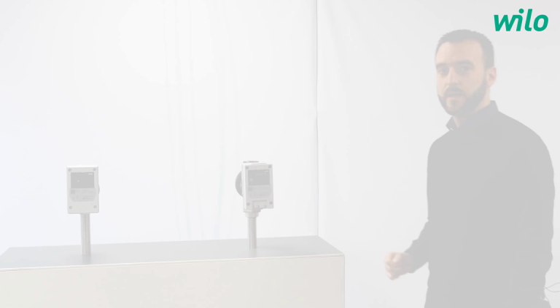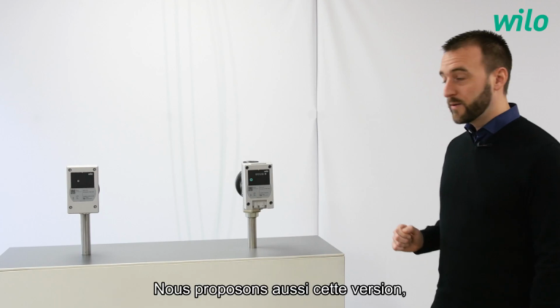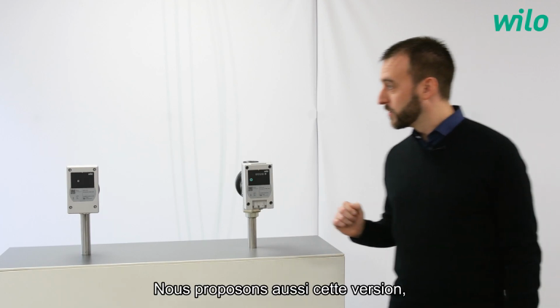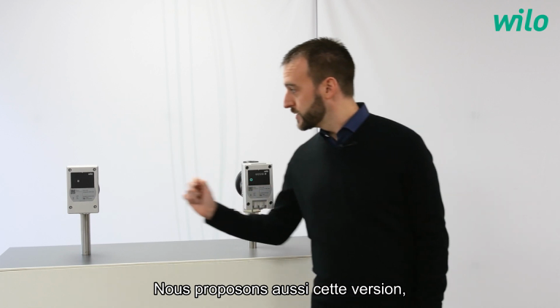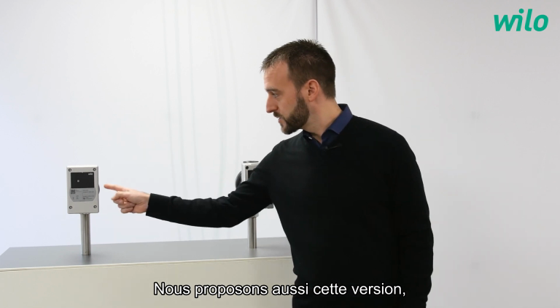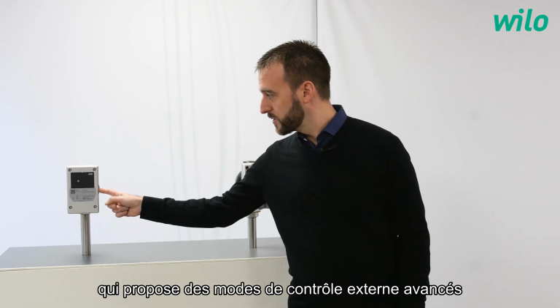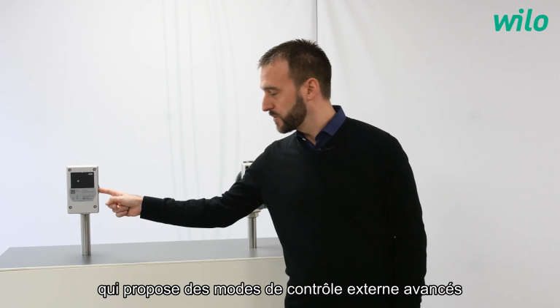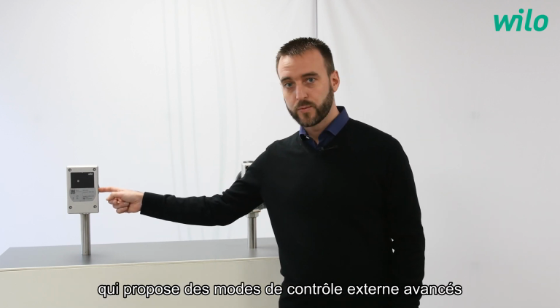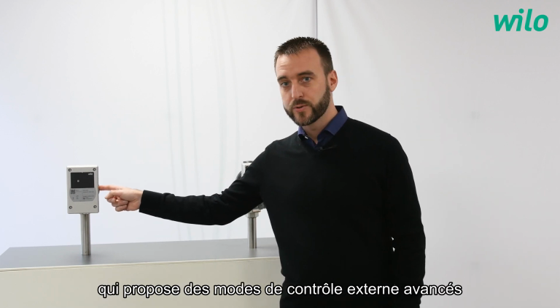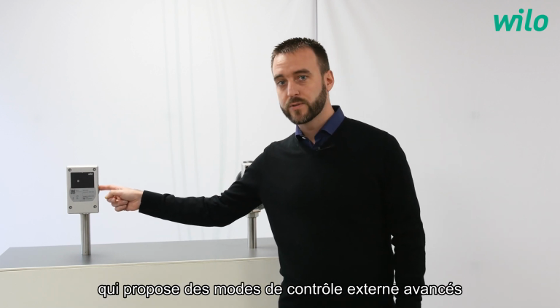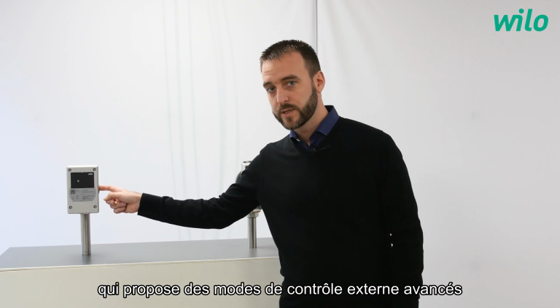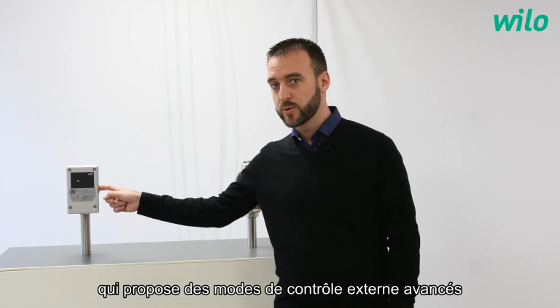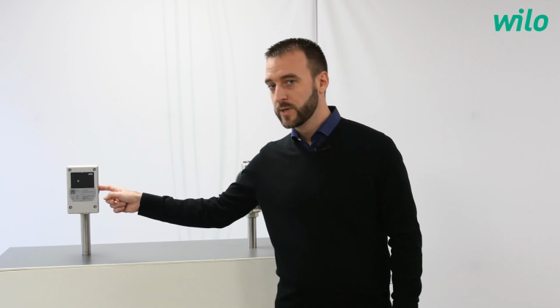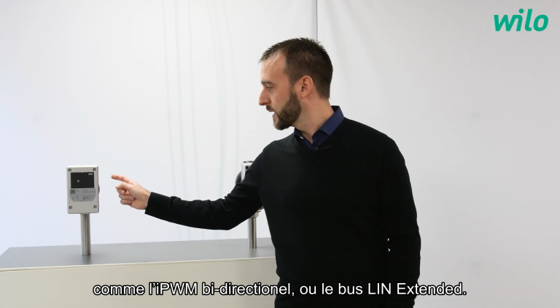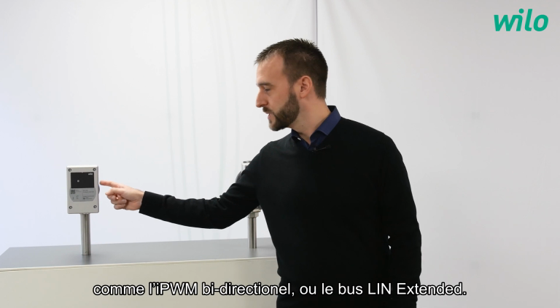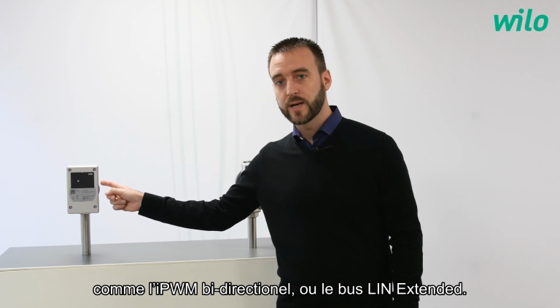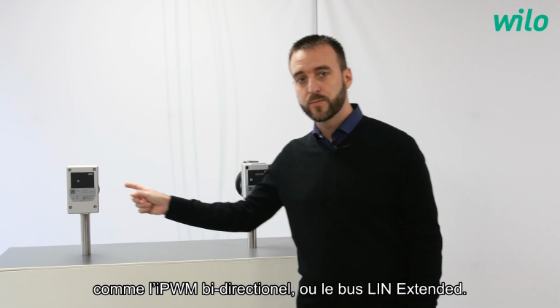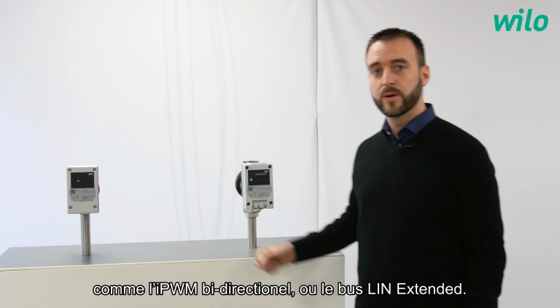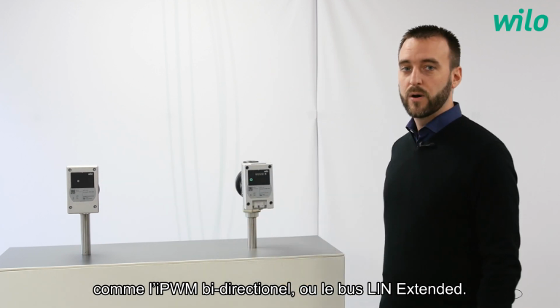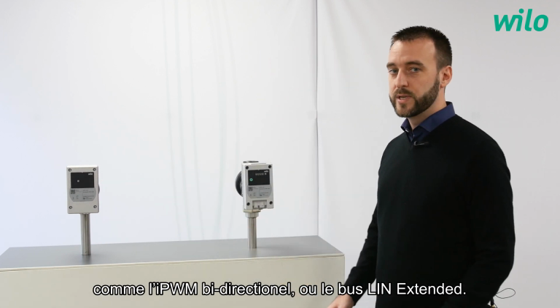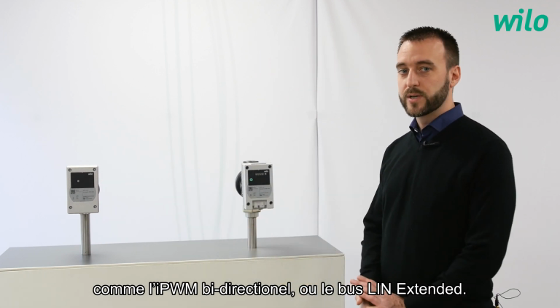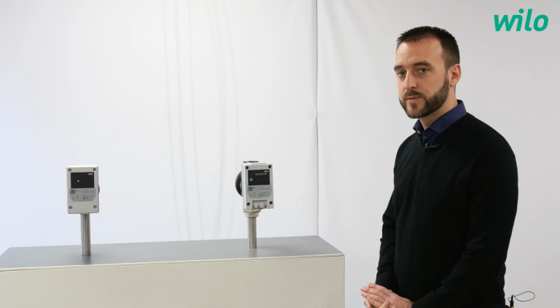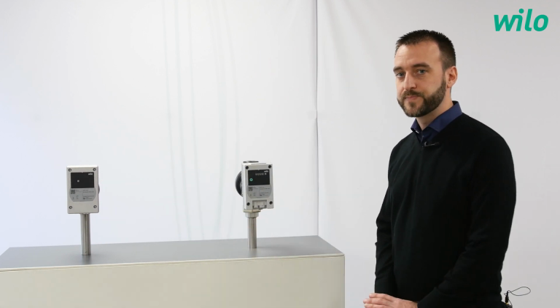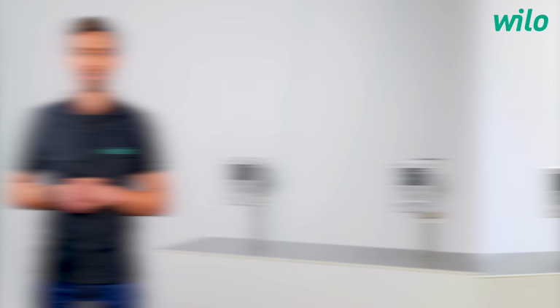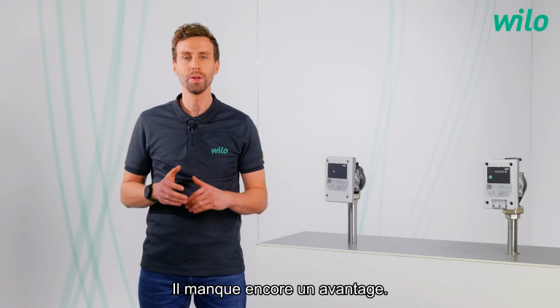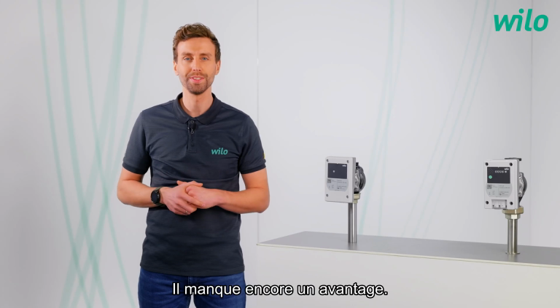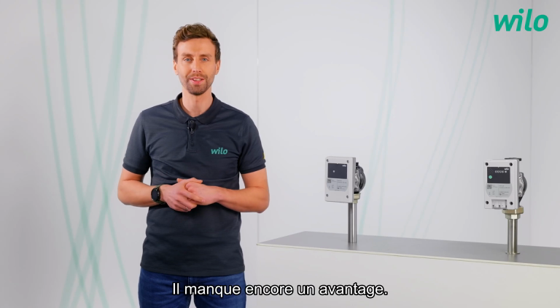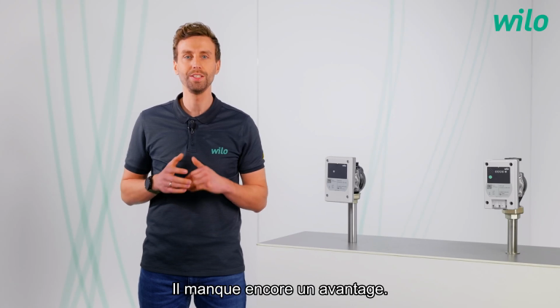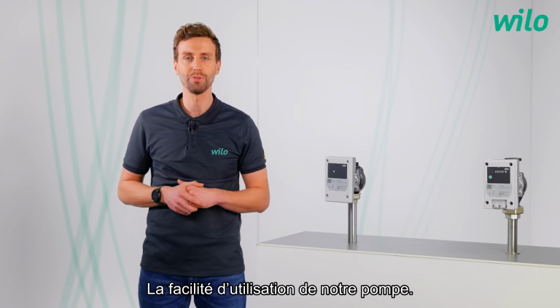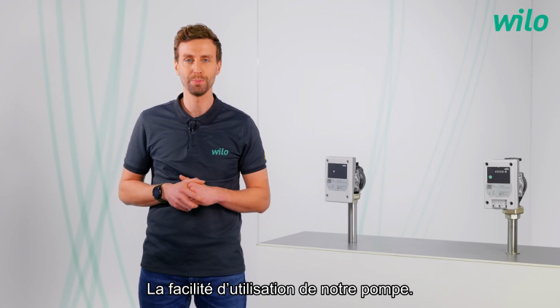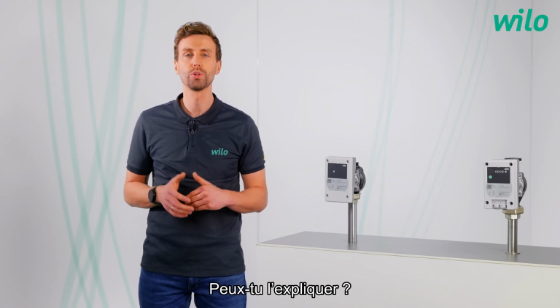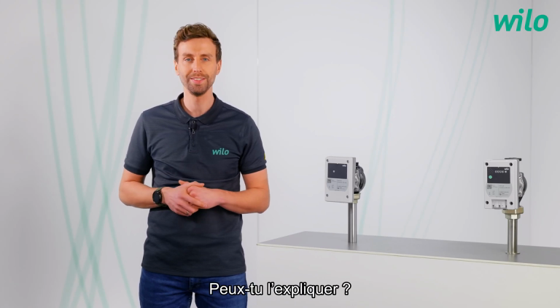We have also this version, which proposes advanced external control modes, like the bidirectional IPWM or the lean extended bus. One benefit is missing, the easy use of our pump. Could you explain it?